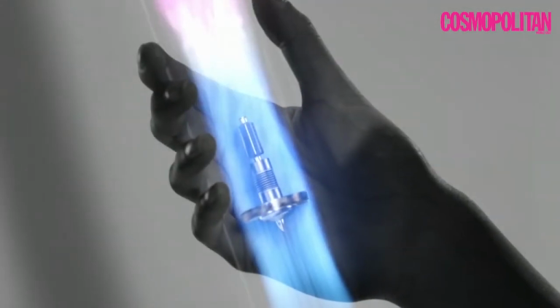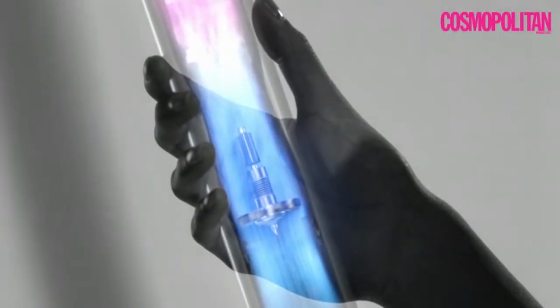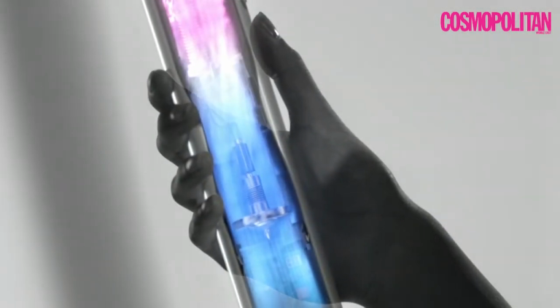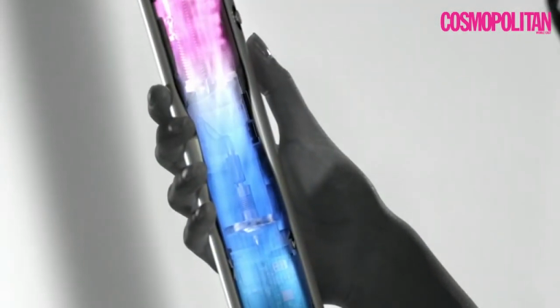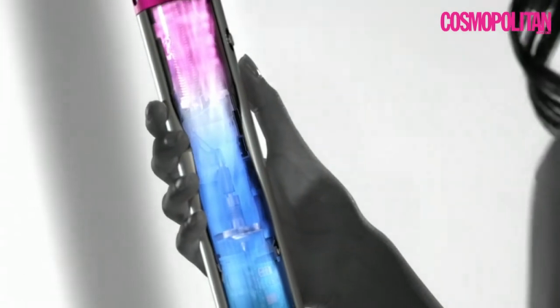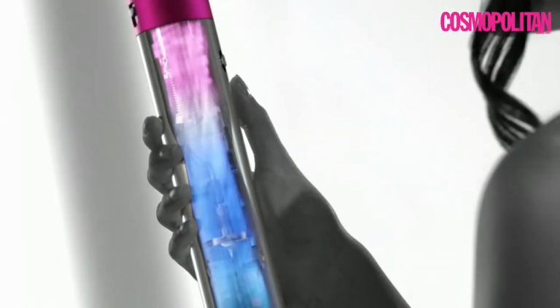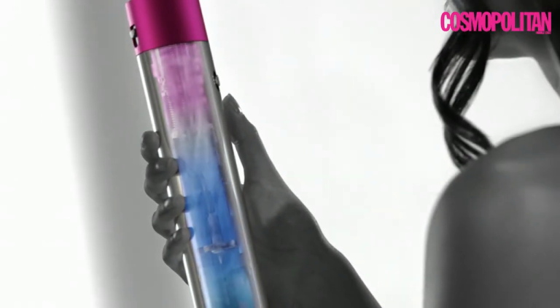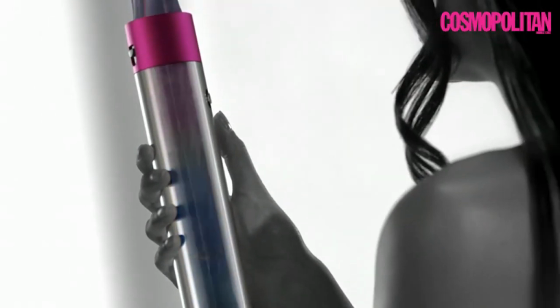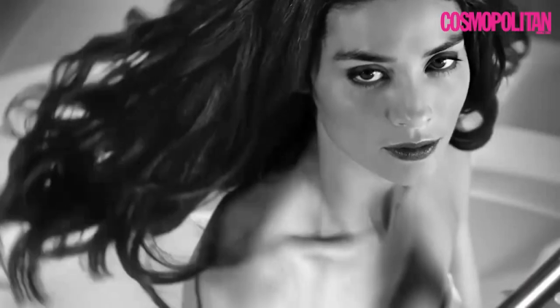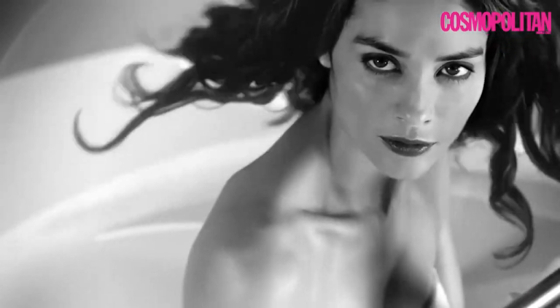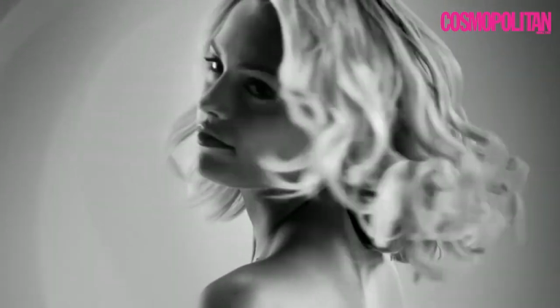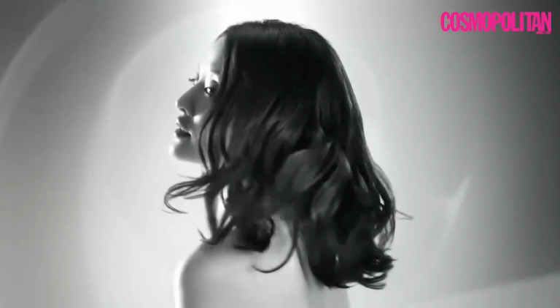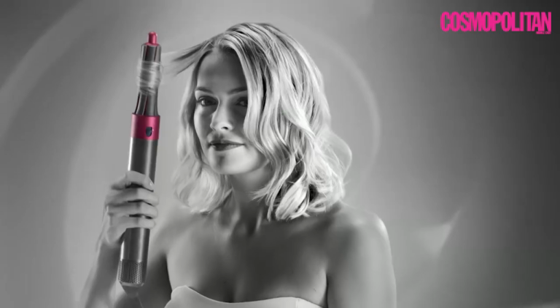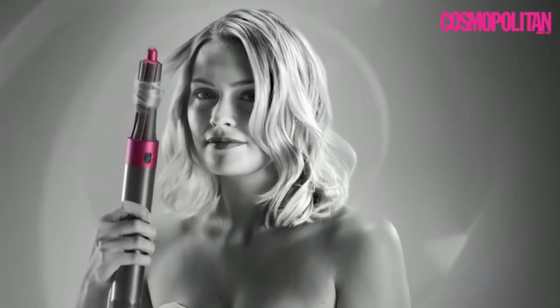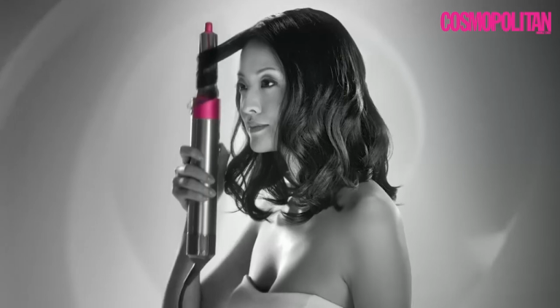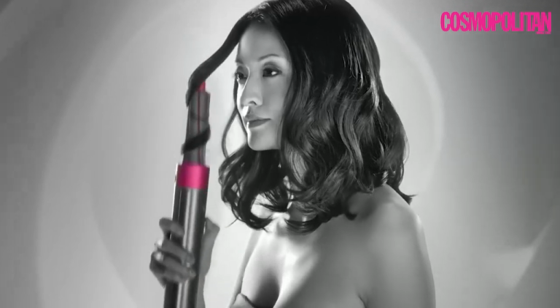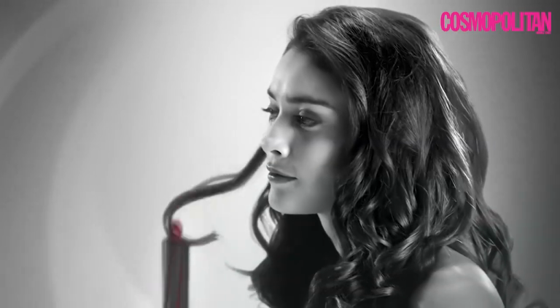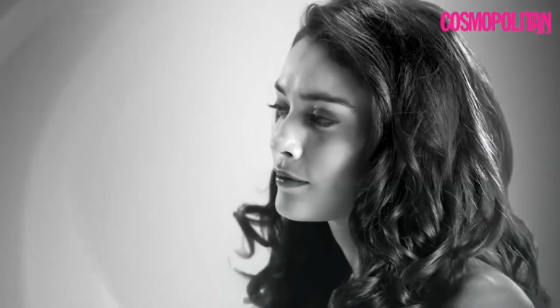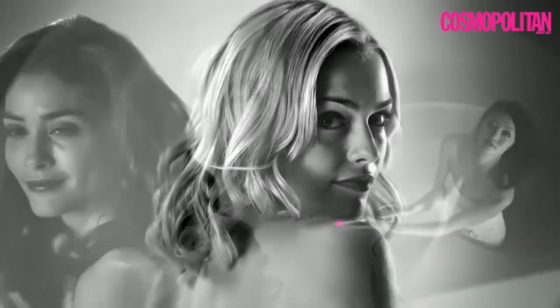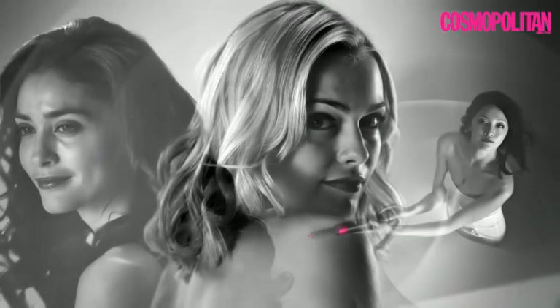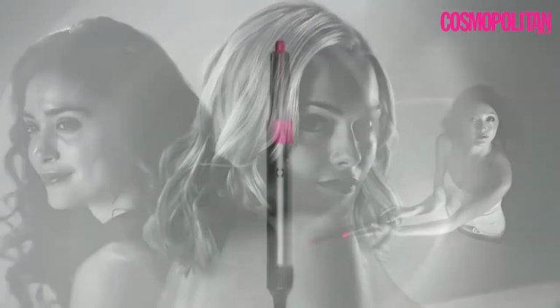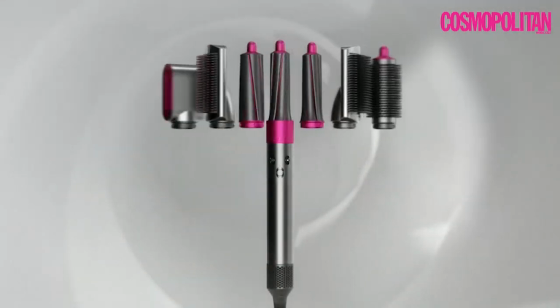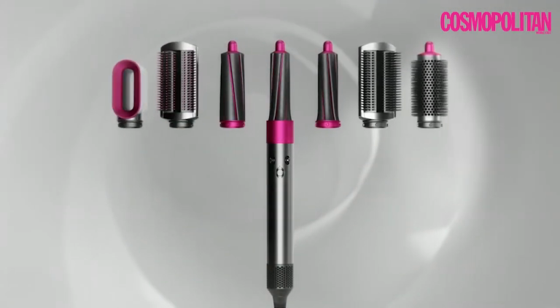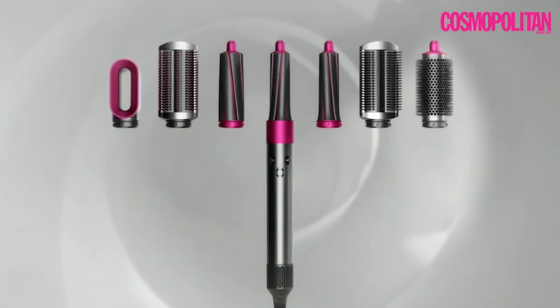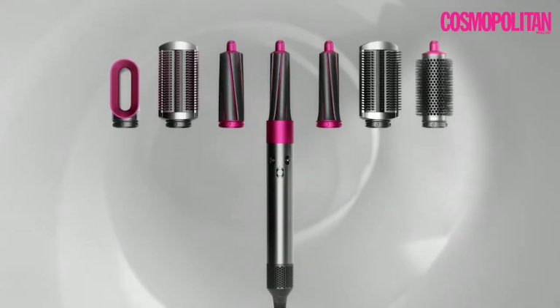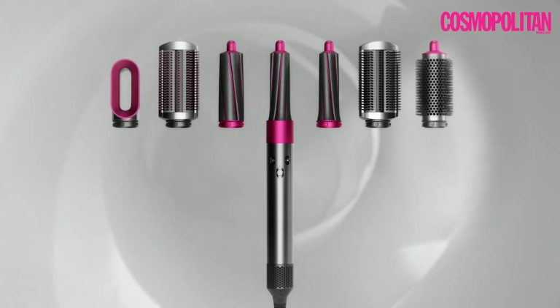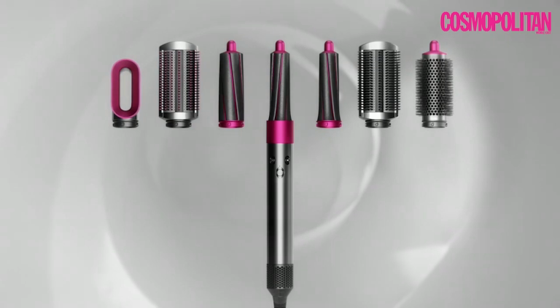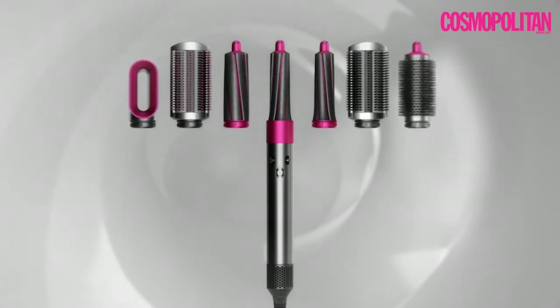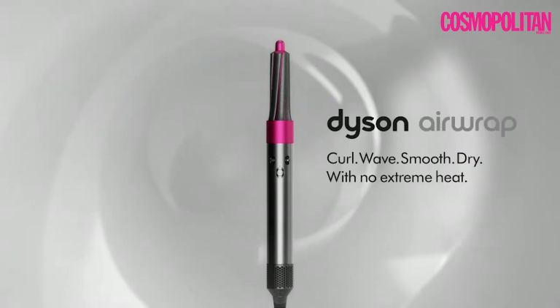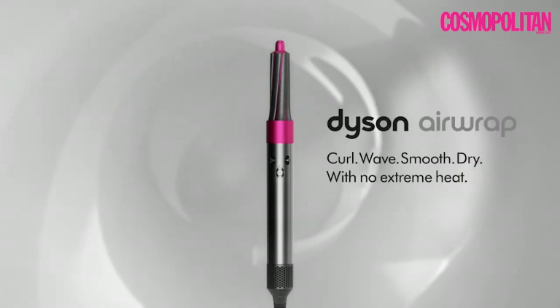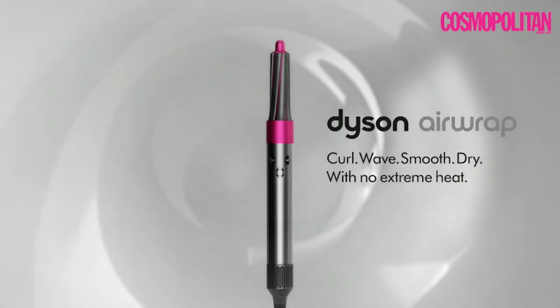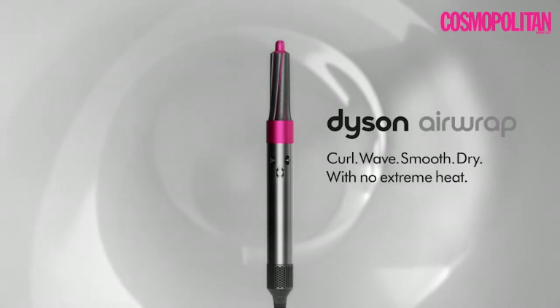Powered by the Dyson Digital Motor V9, engineered for different hair types, to curl and style hair as it dries, with a choice of styling heads for a choice of styles. Dyson Airwrap.